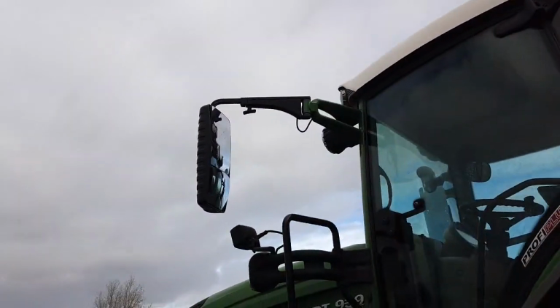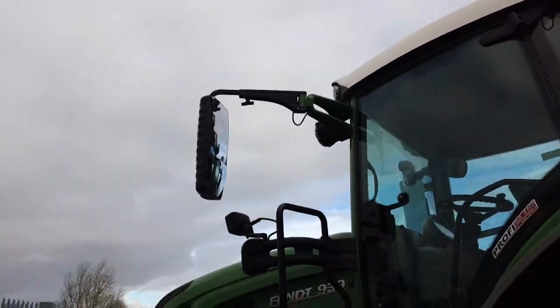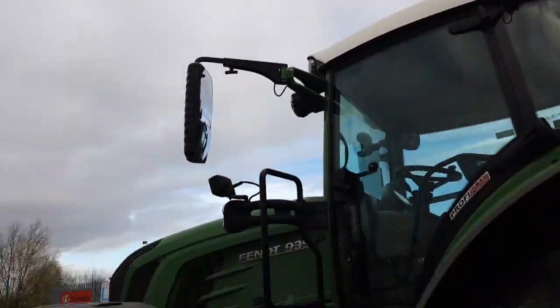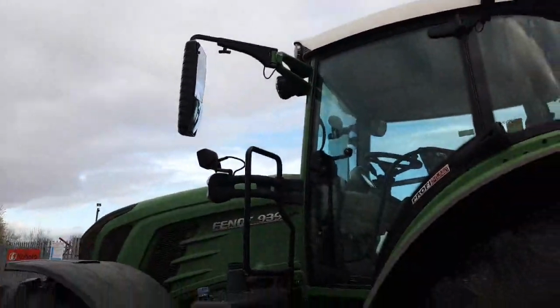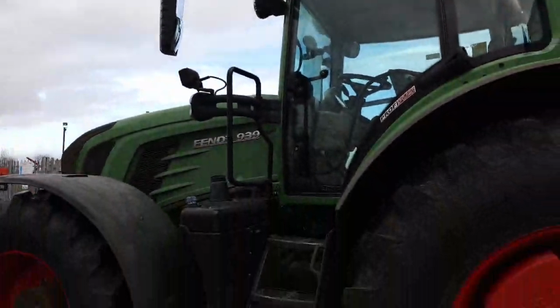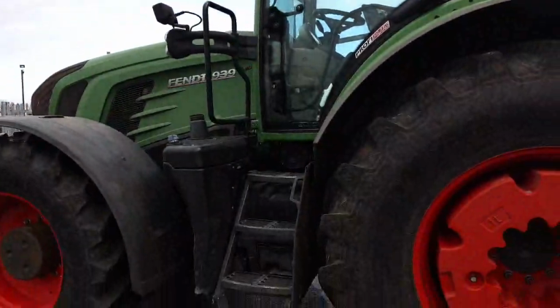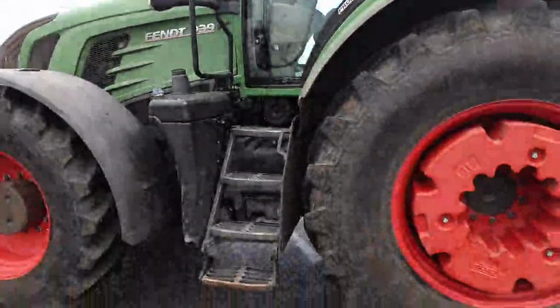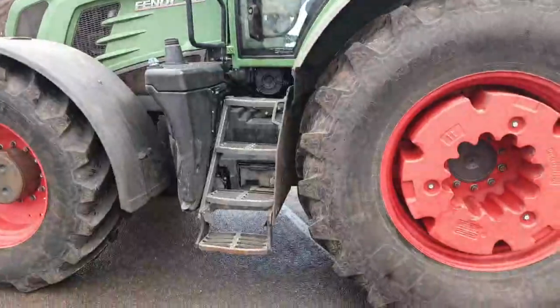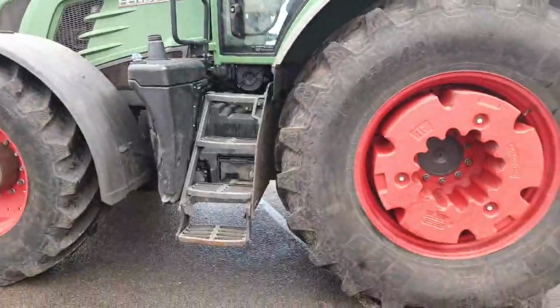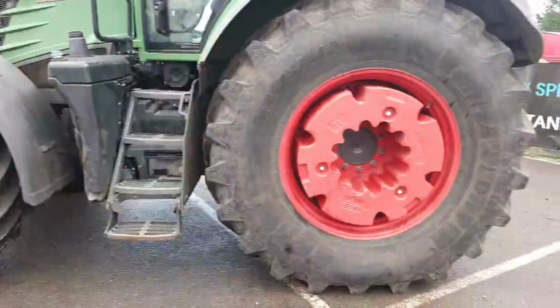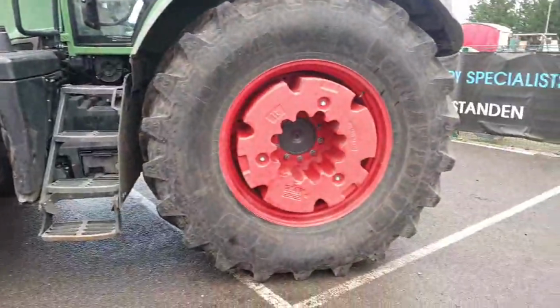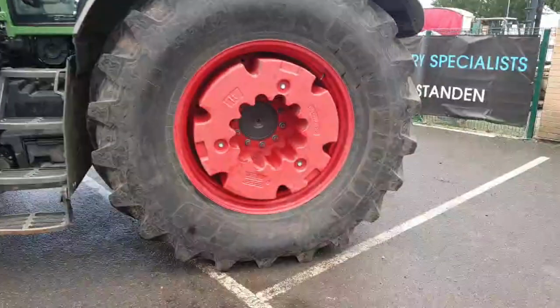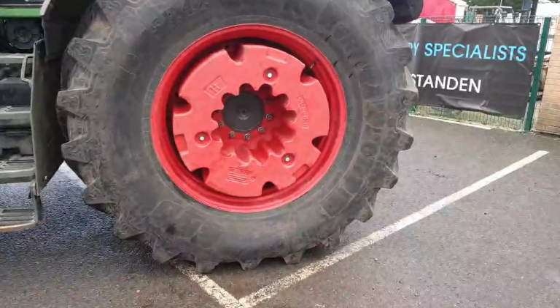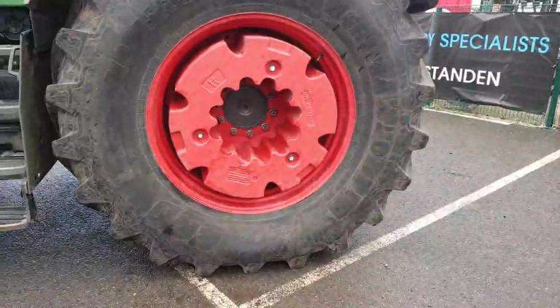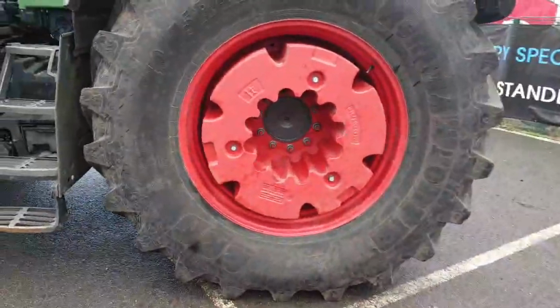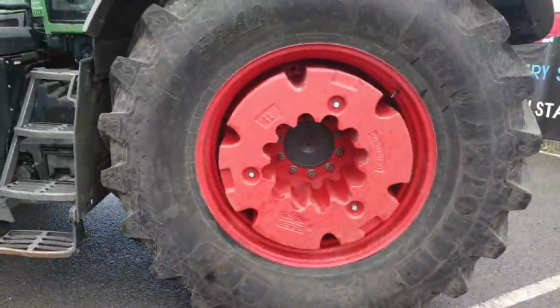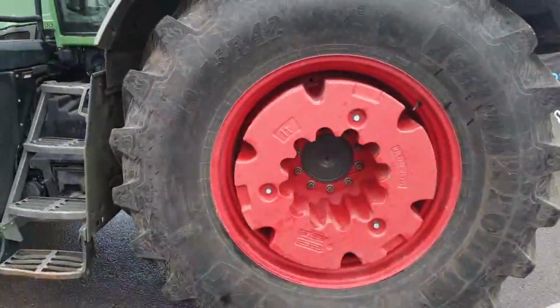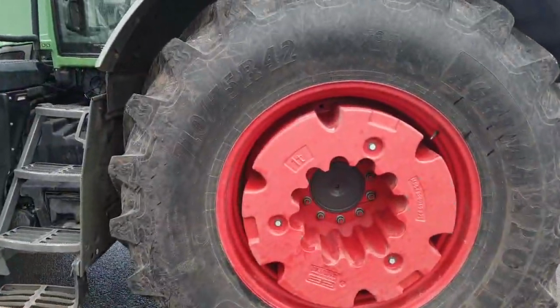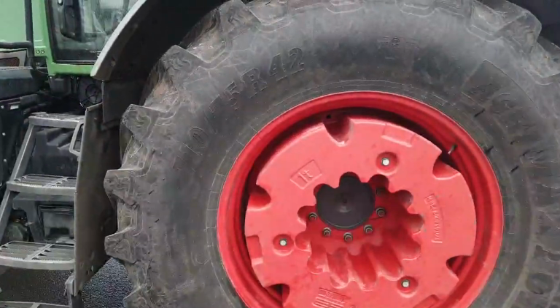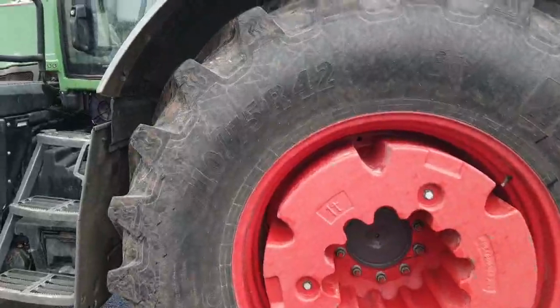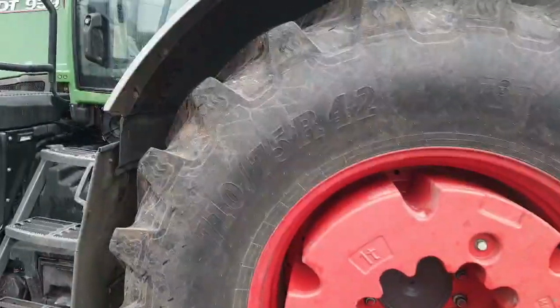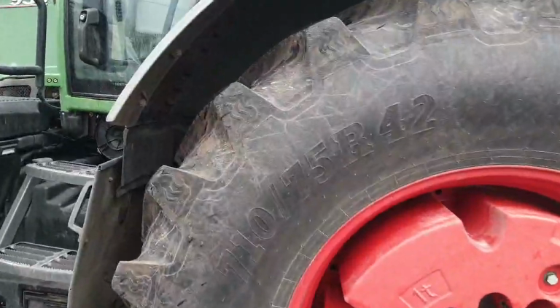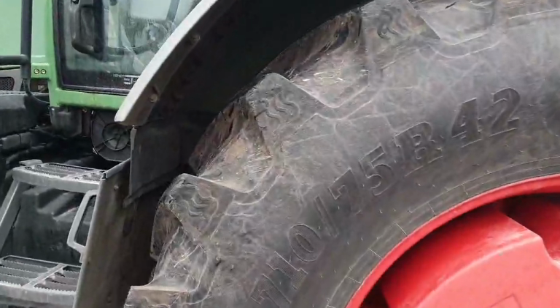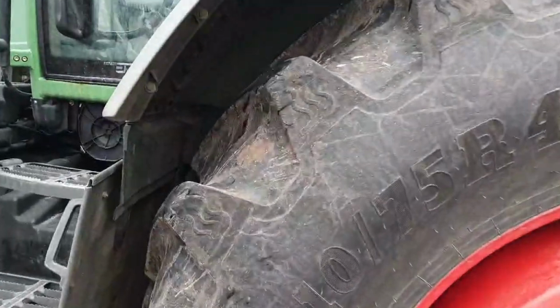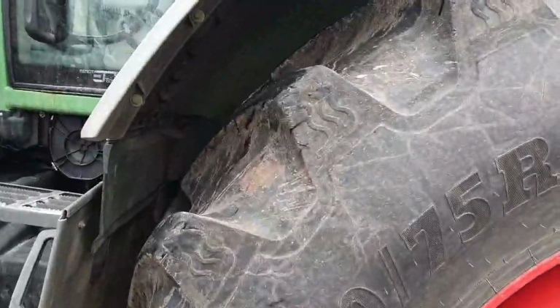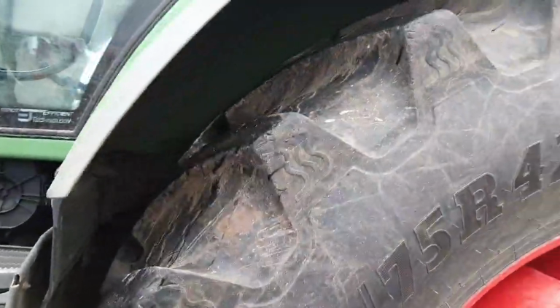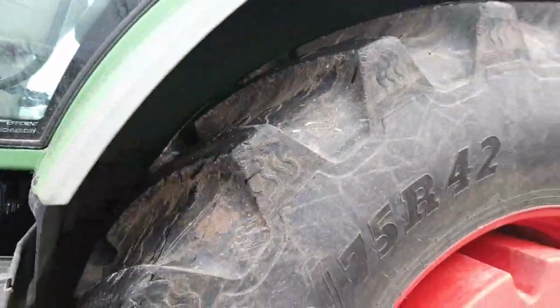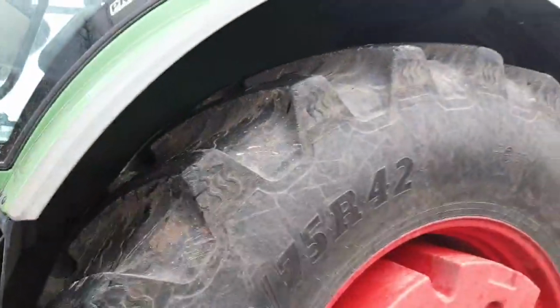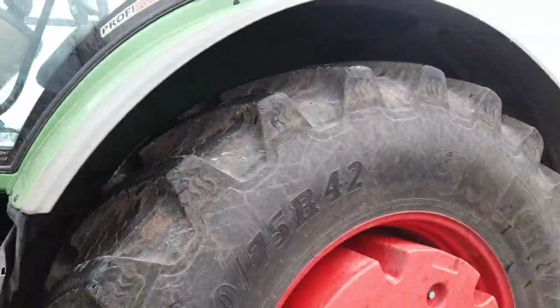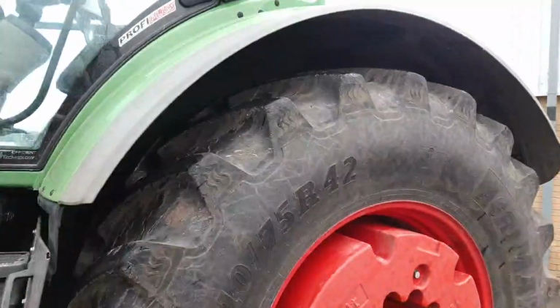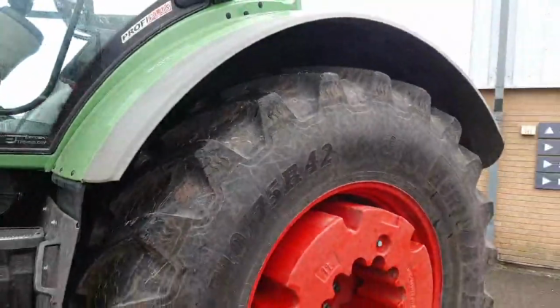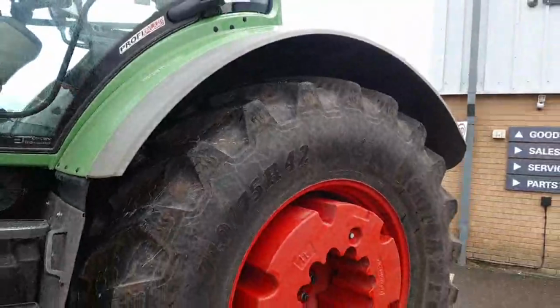The rear tyres are BKT 710/75R42s, in good condition with about 70% tread remaining.